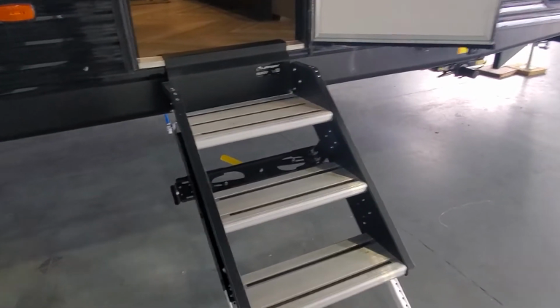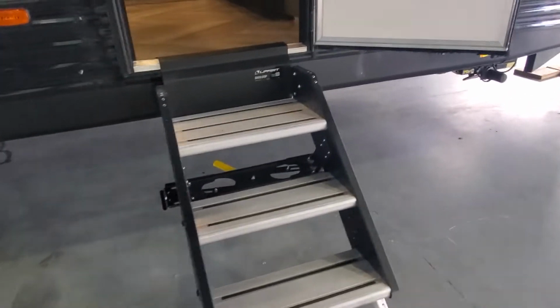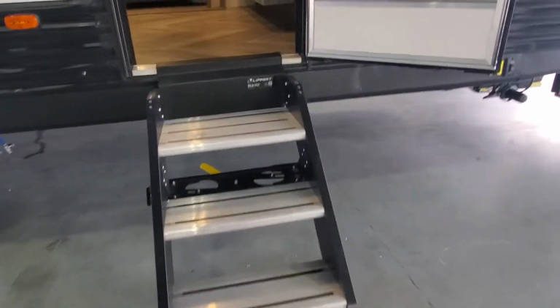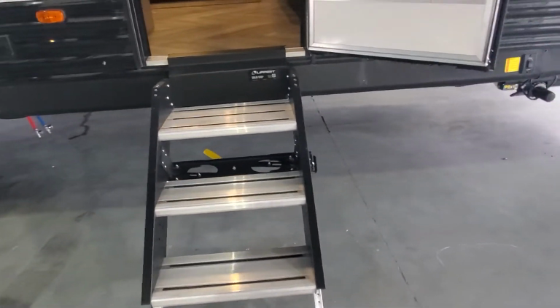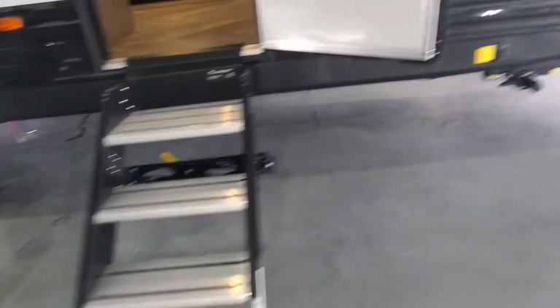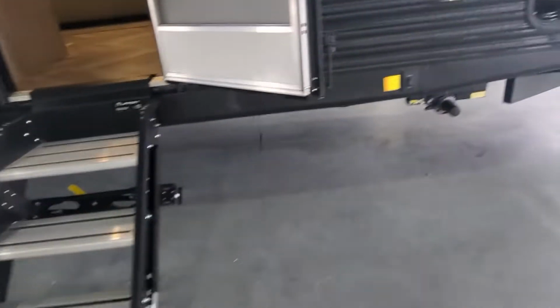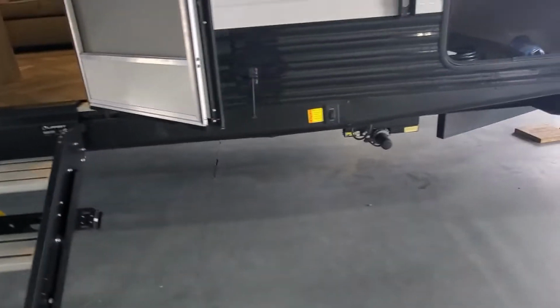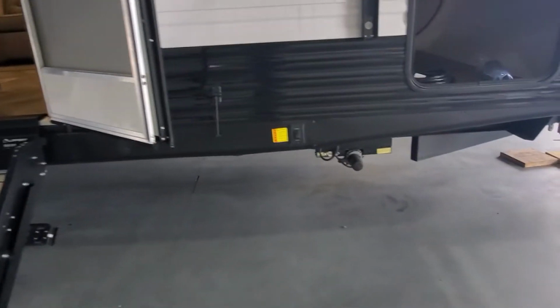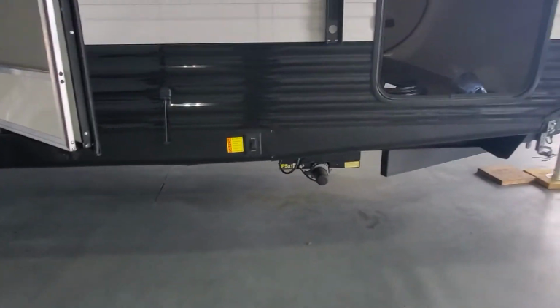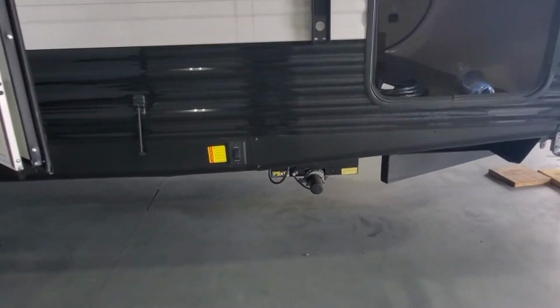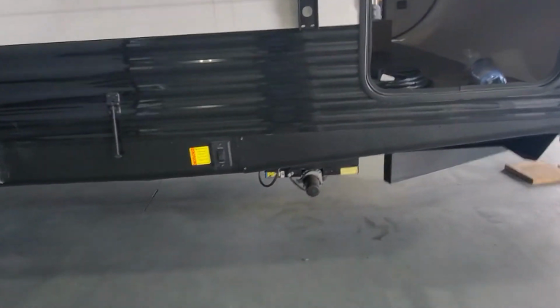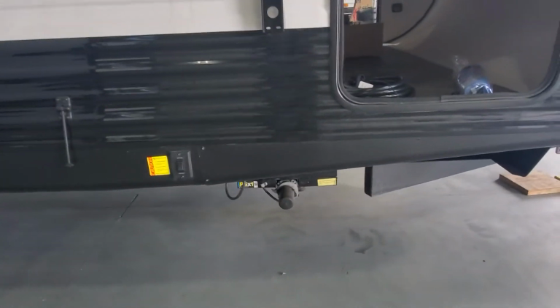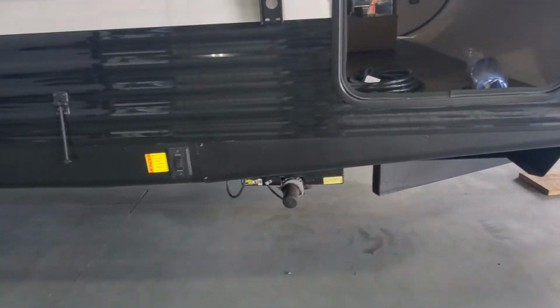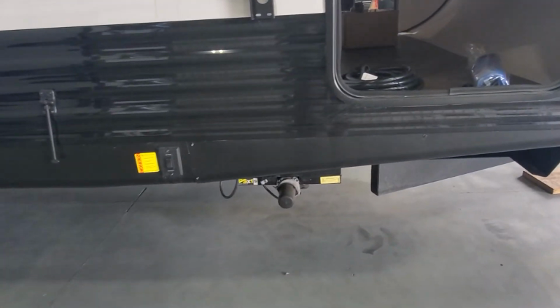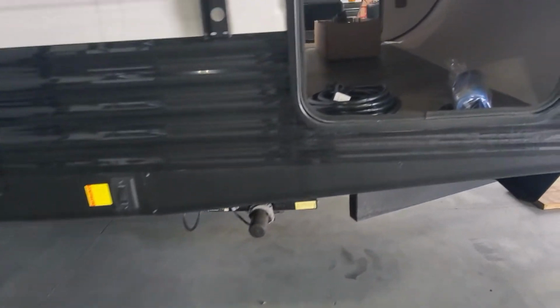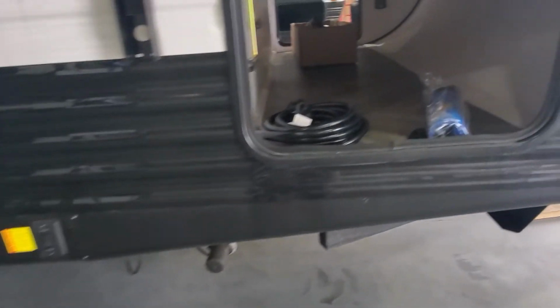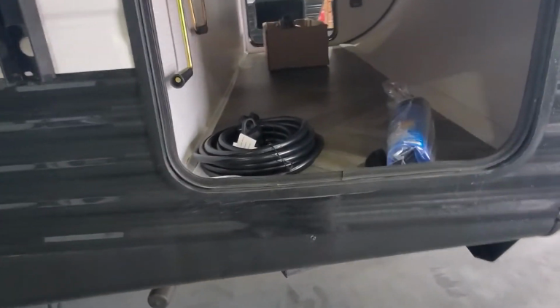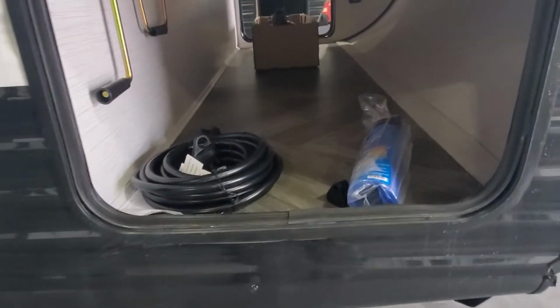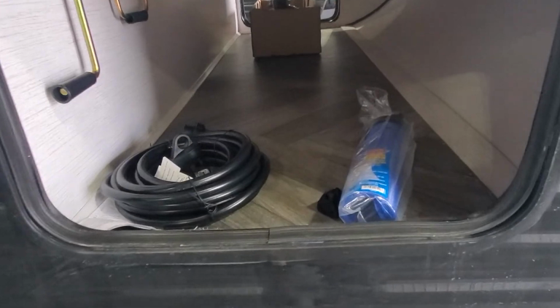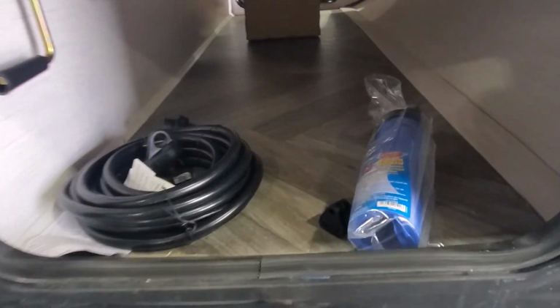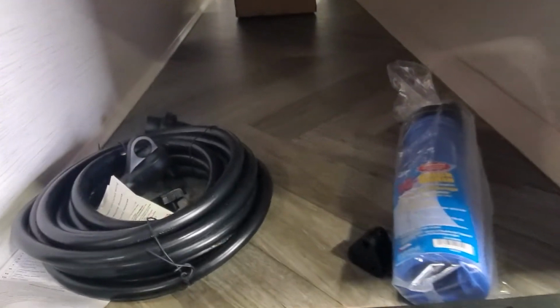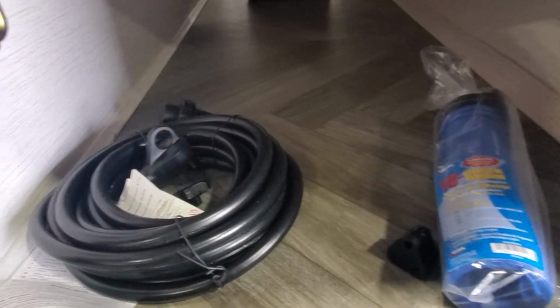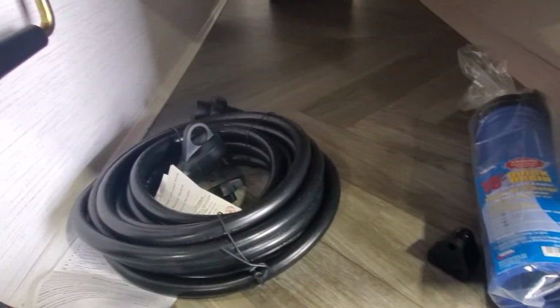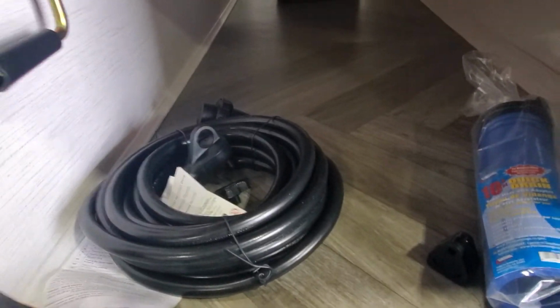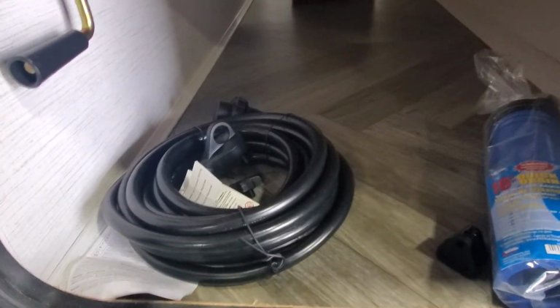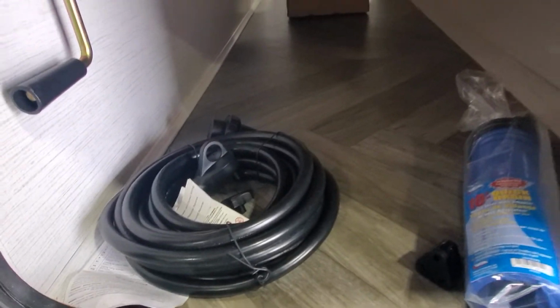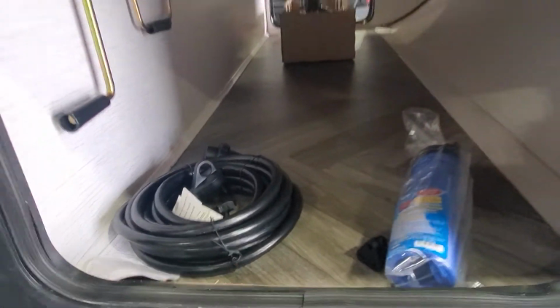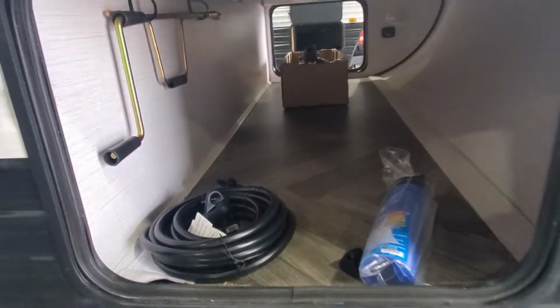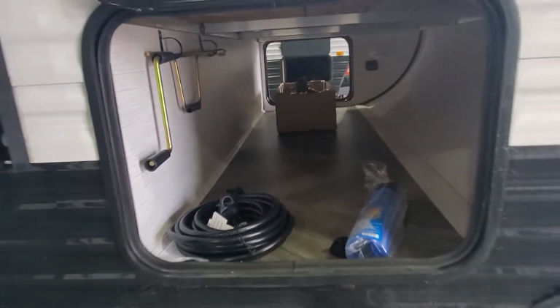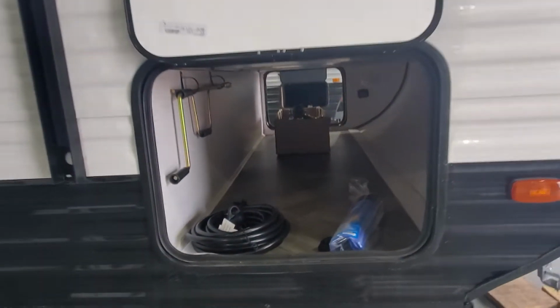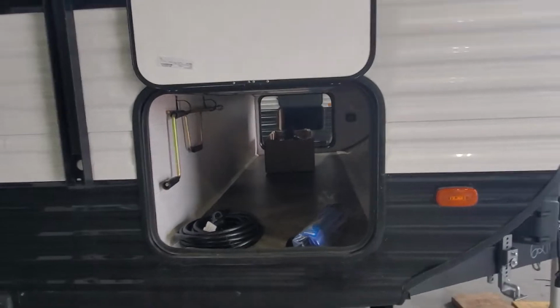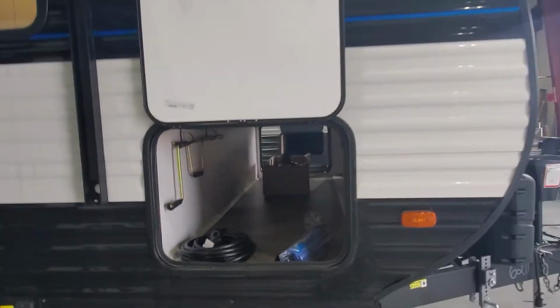New Lippert solid steps coming in. Again, we'll have a power stabilizer jack up front, and we've got in here your sewer hose, electrical adapter, and your 30-amp power cord.